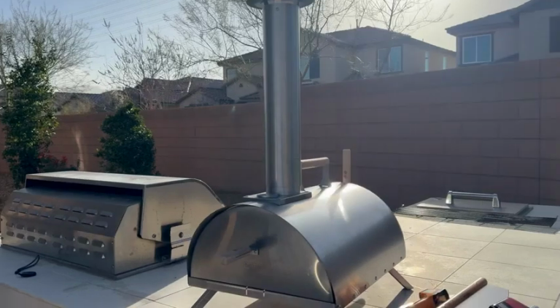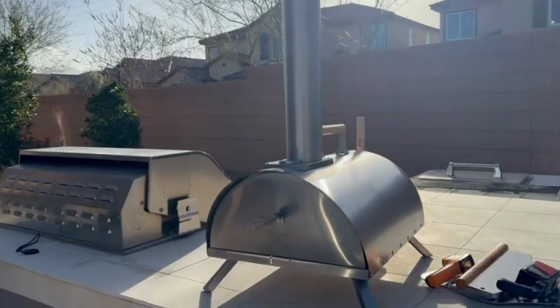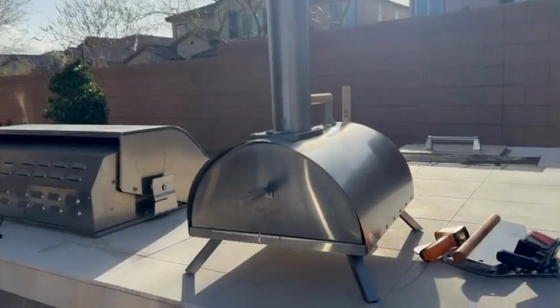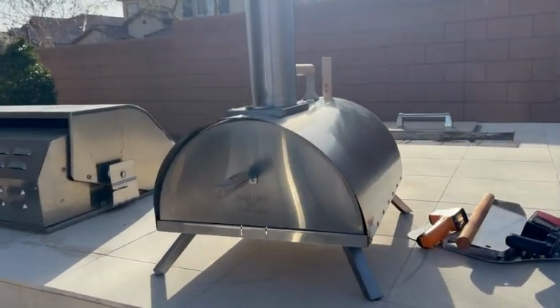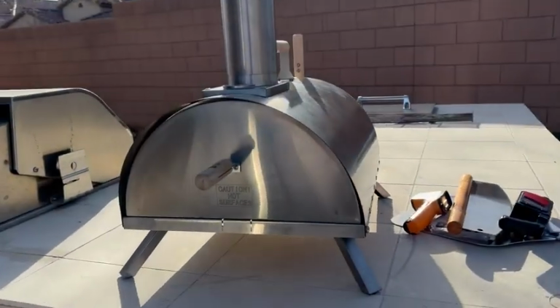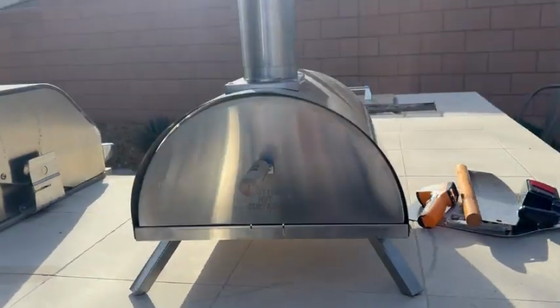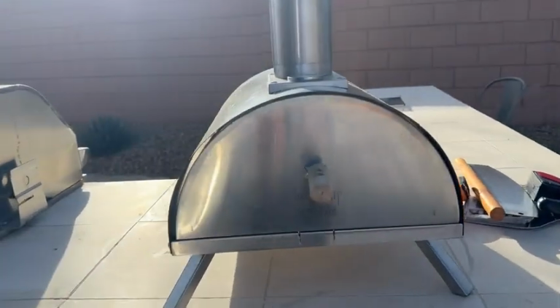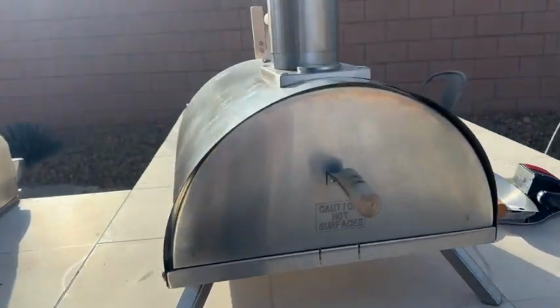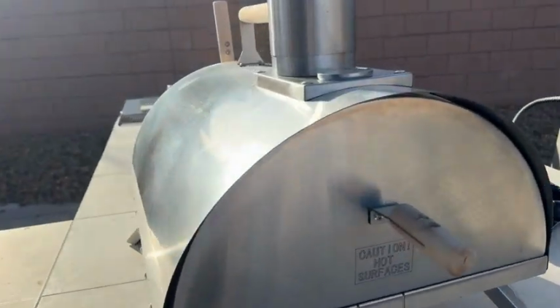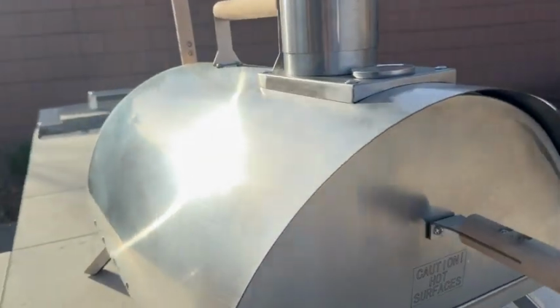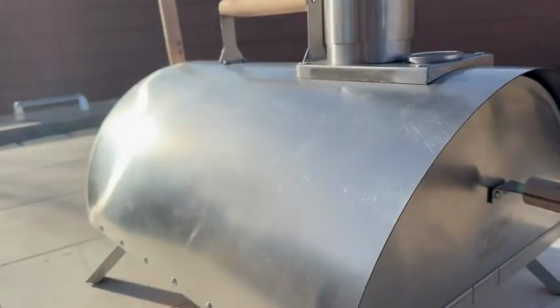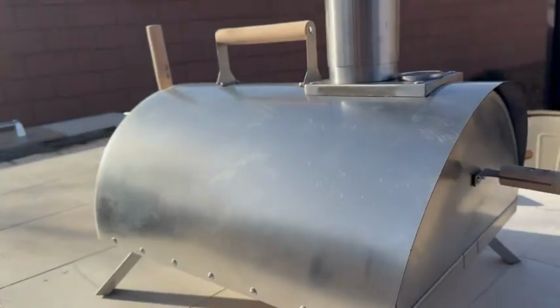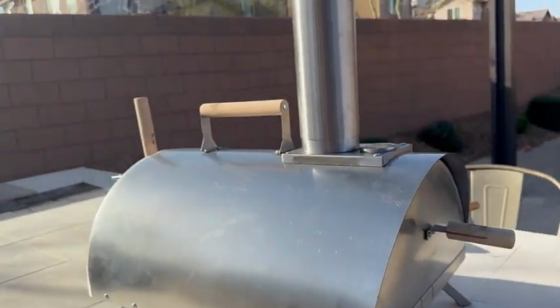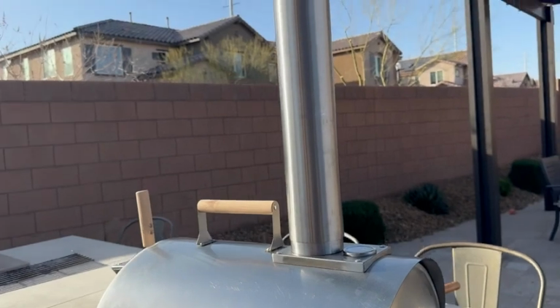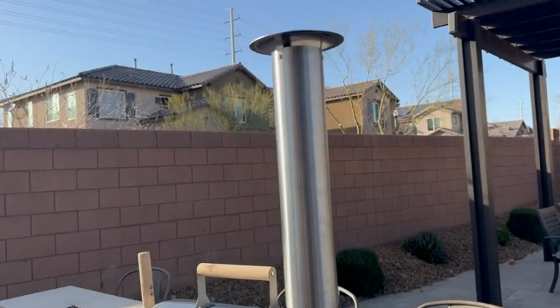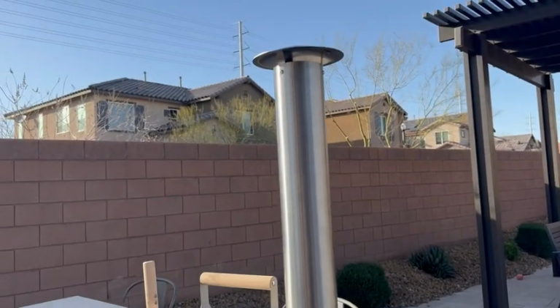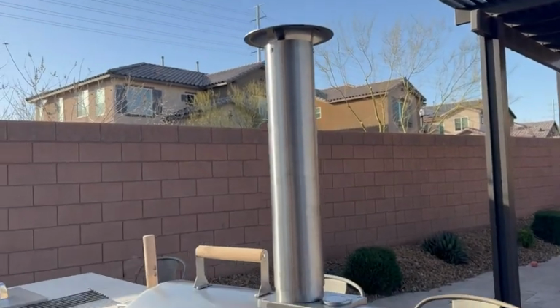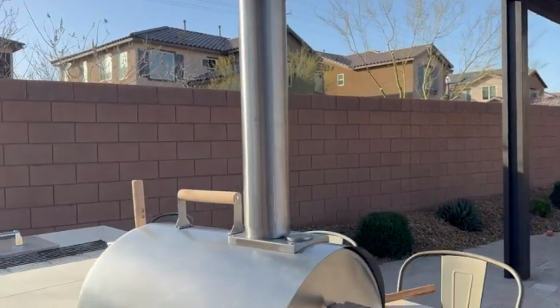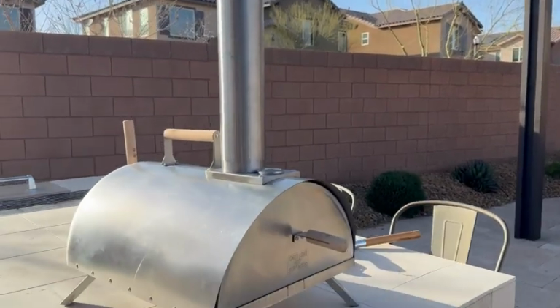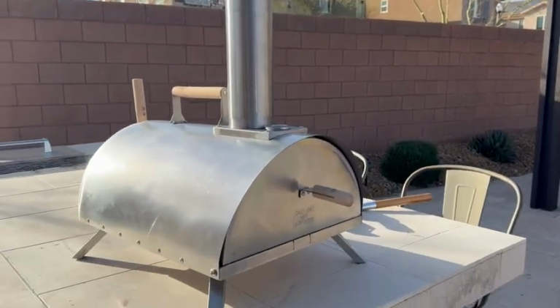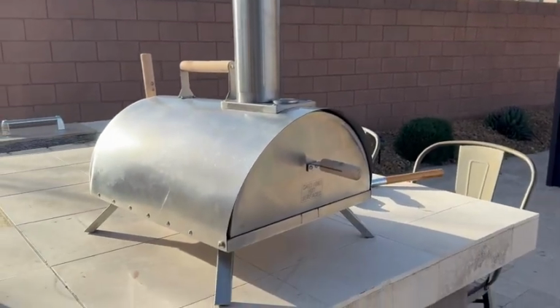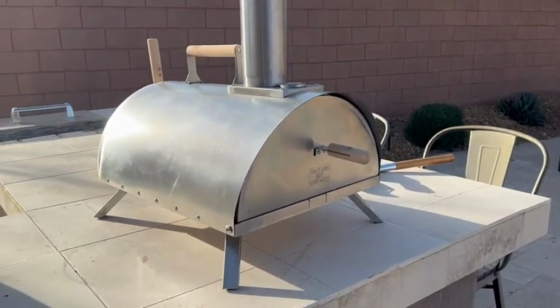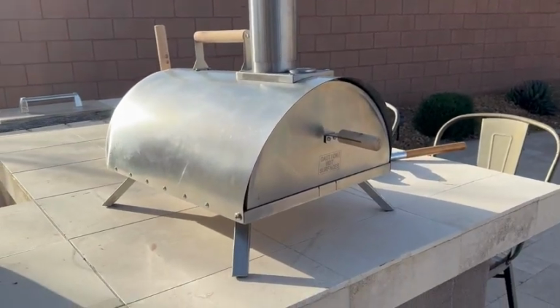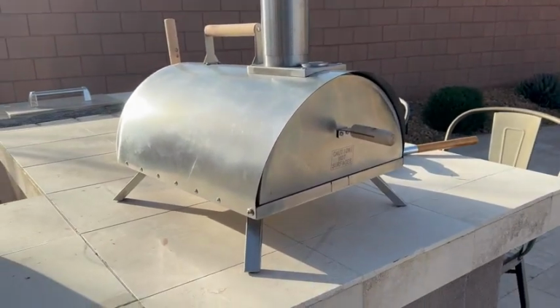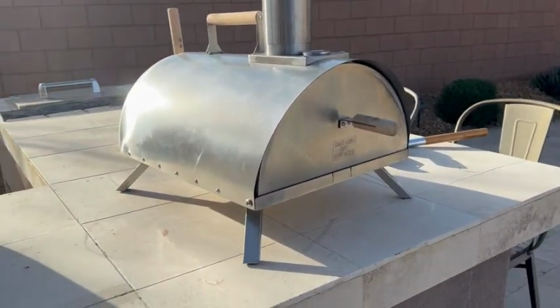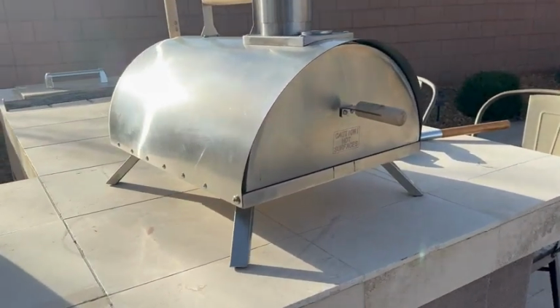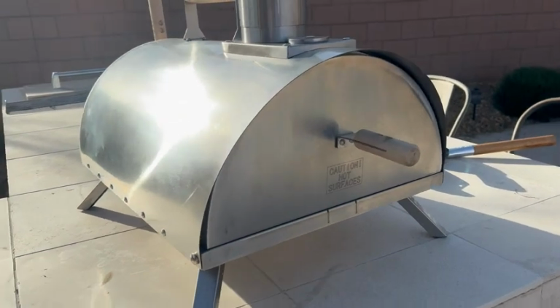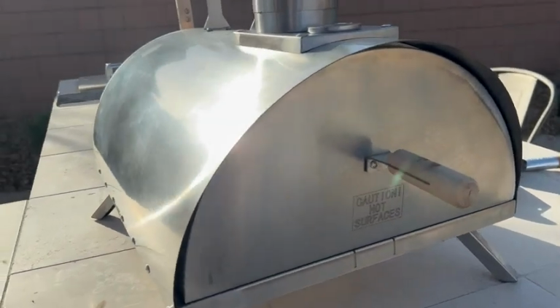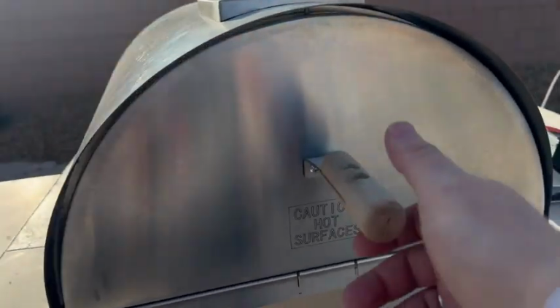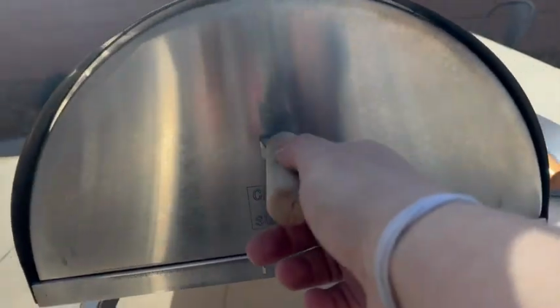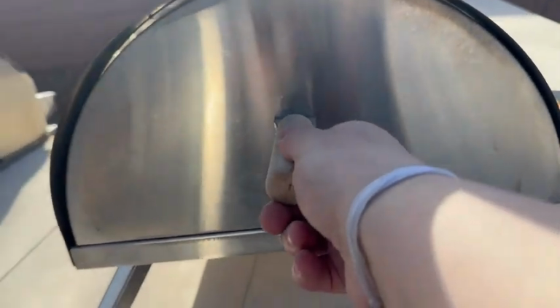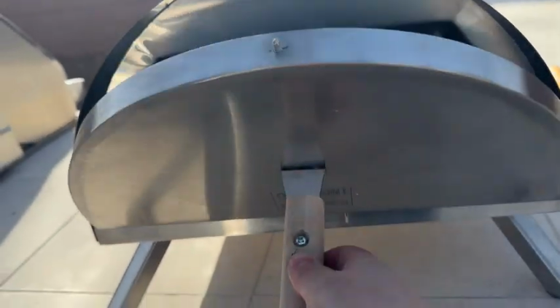Hey everyone, so I got this amazing outdoor pizza oven, and I wanted to show you — before we show you an example of actually cooking a pizza — some of the components that it comes with.